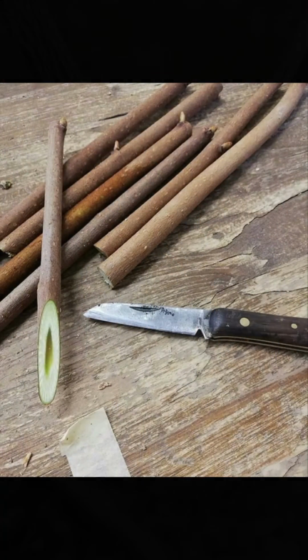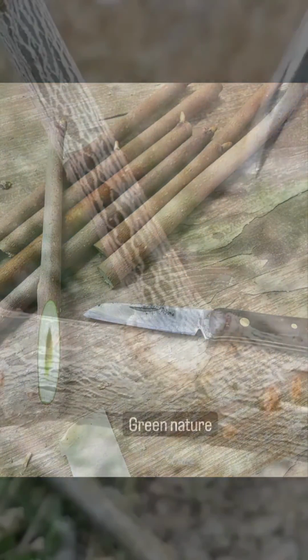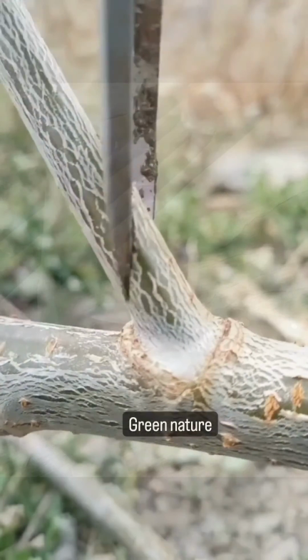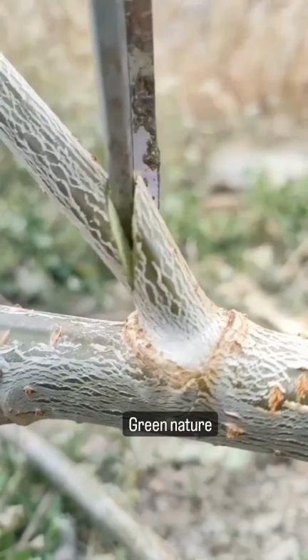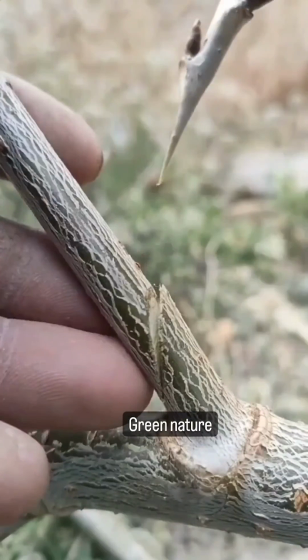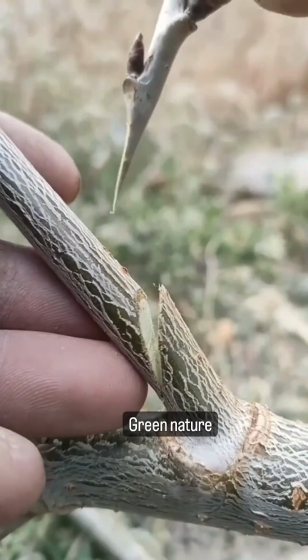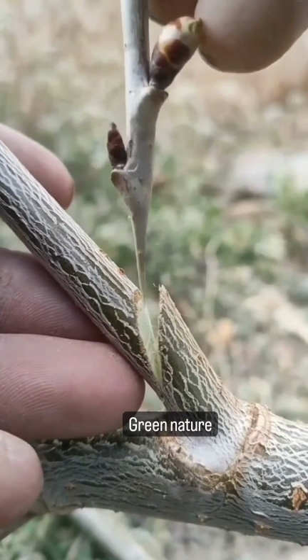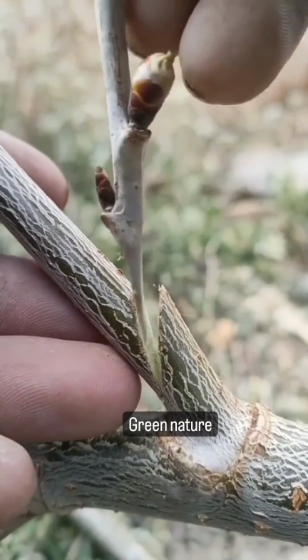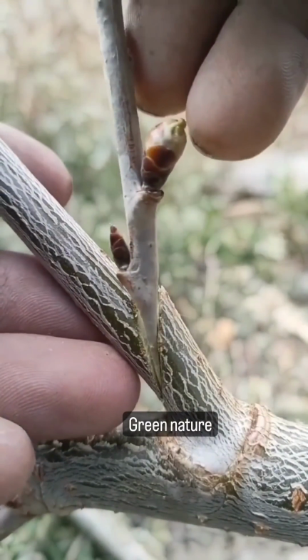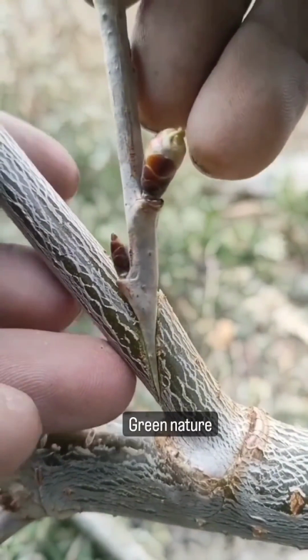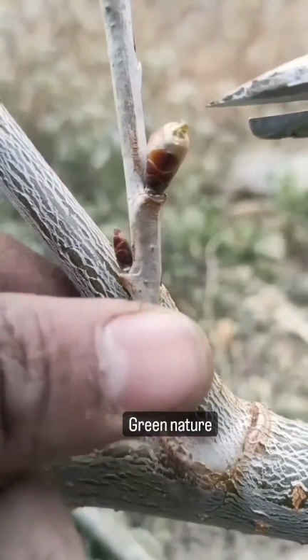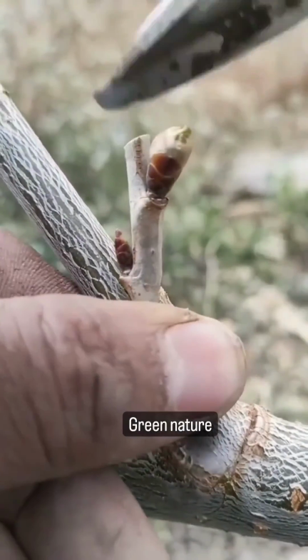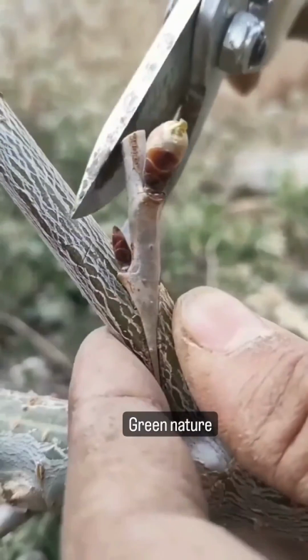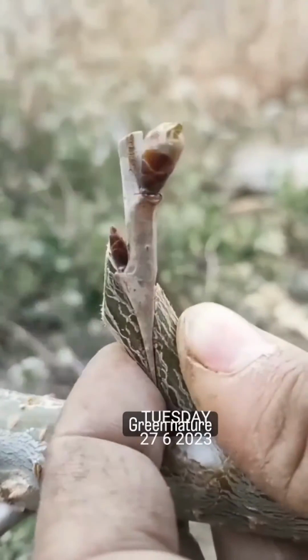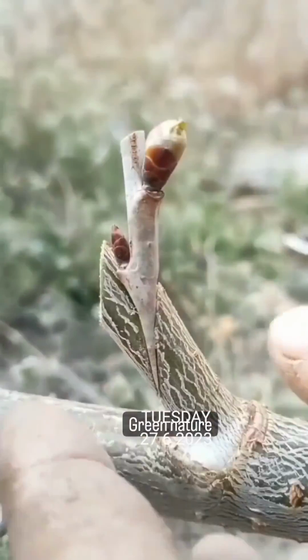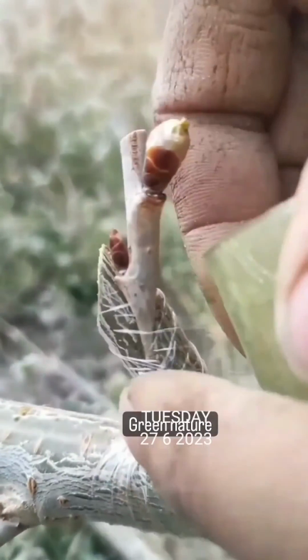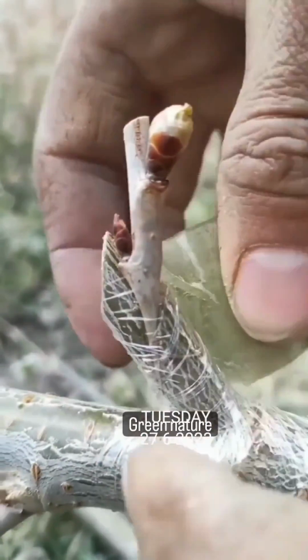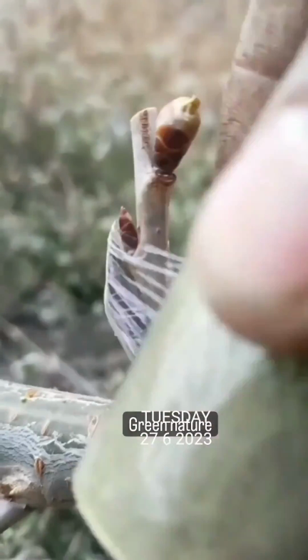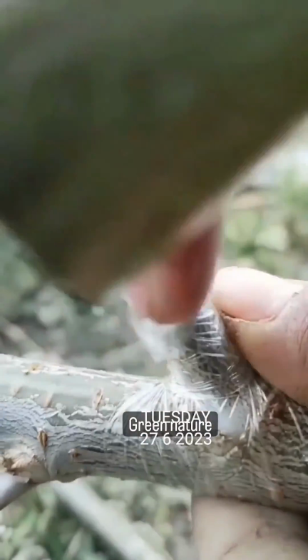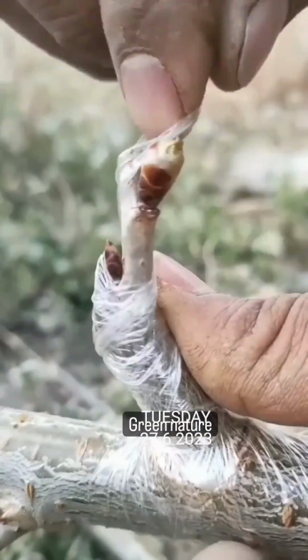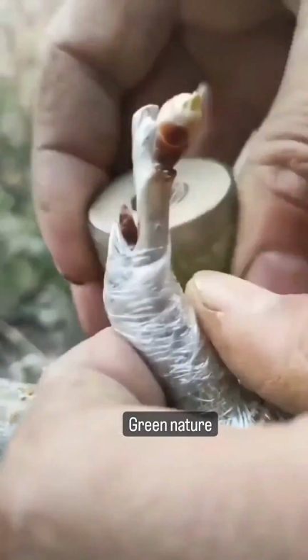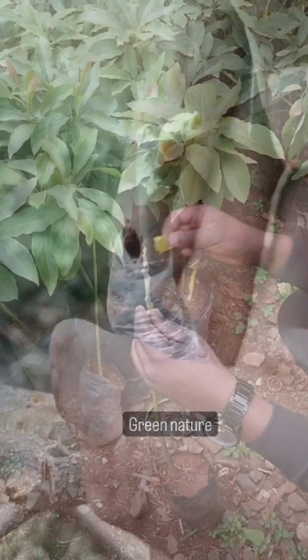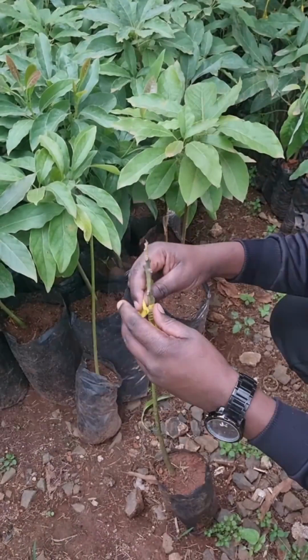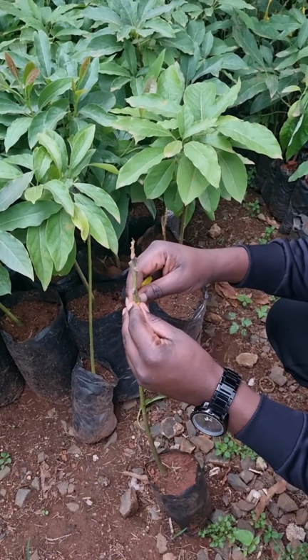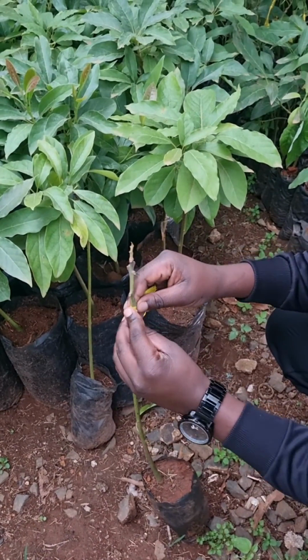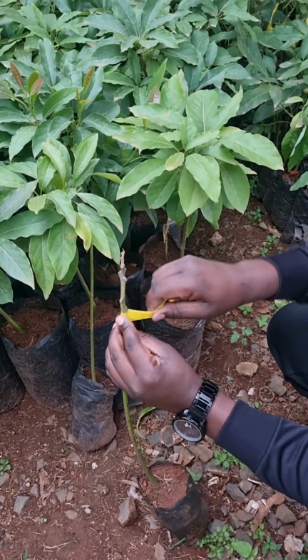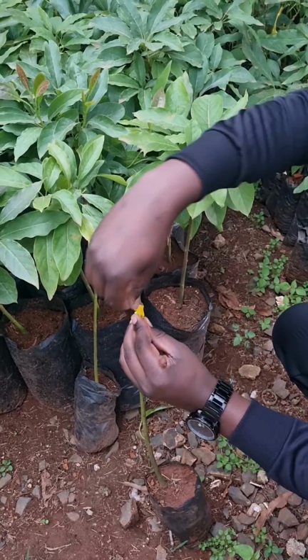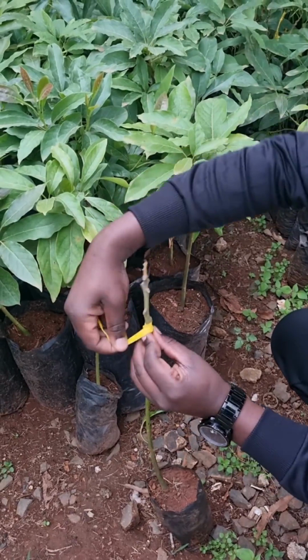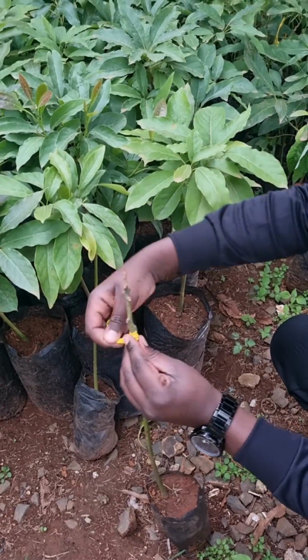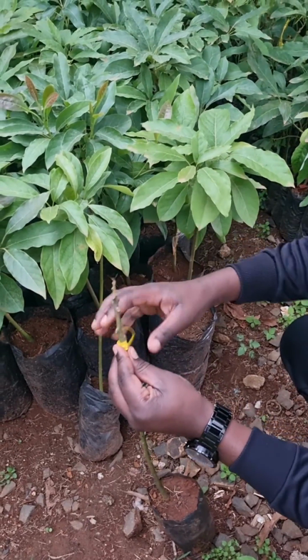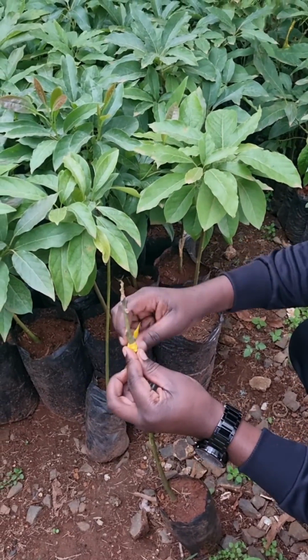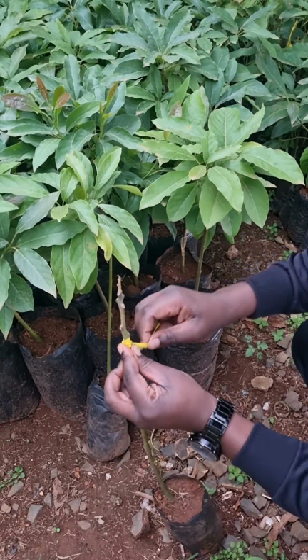Grafting is a crucial technique that is used in propagation of fruit seedlings with the desired characteristics to maximize on the success rate of the whole grafting process. Precision, or rather accuracy, and proper hygiene should be considered.